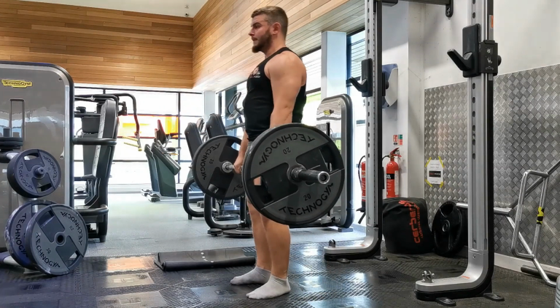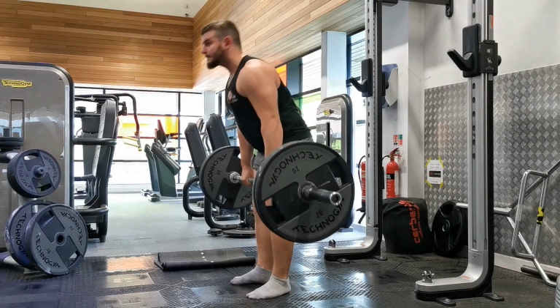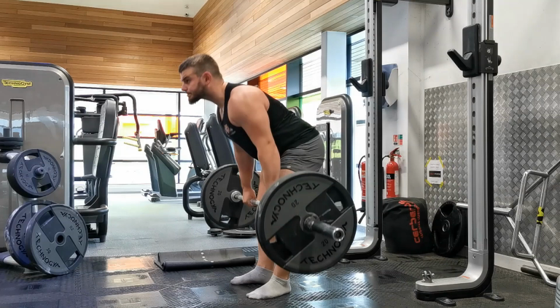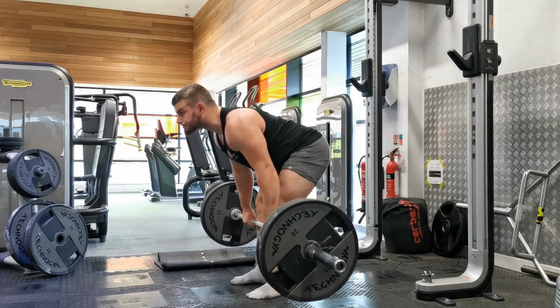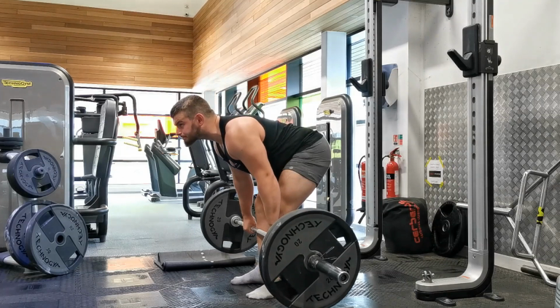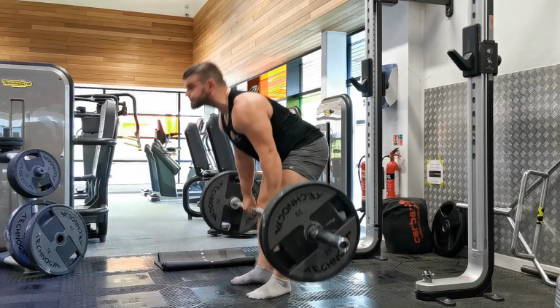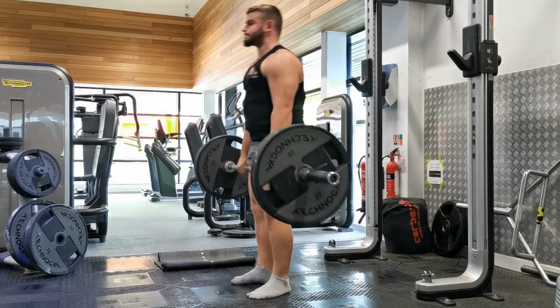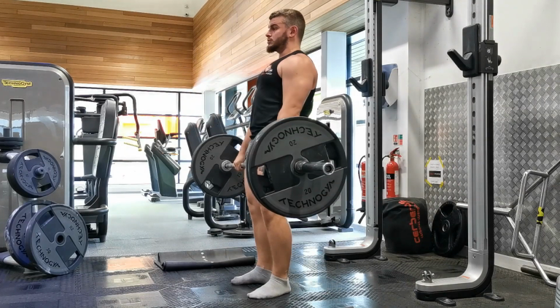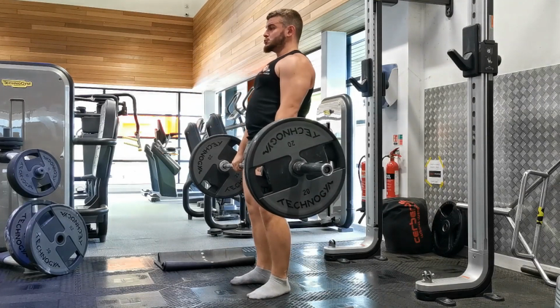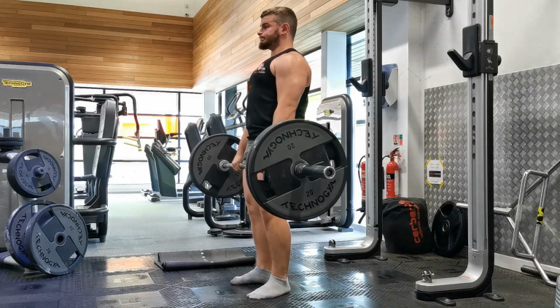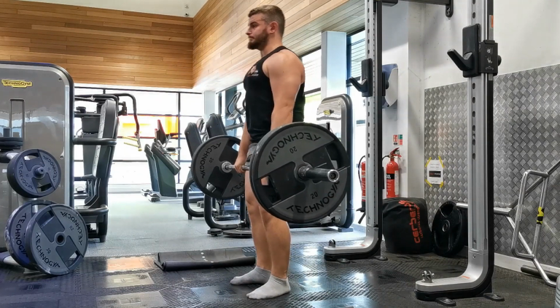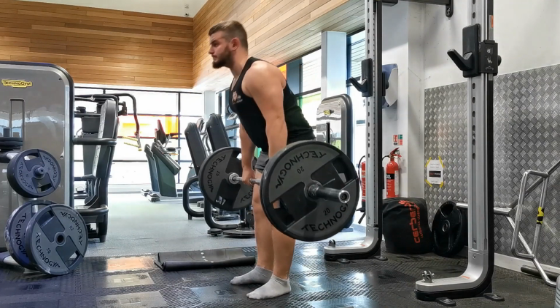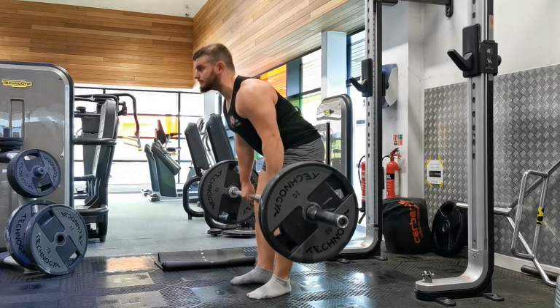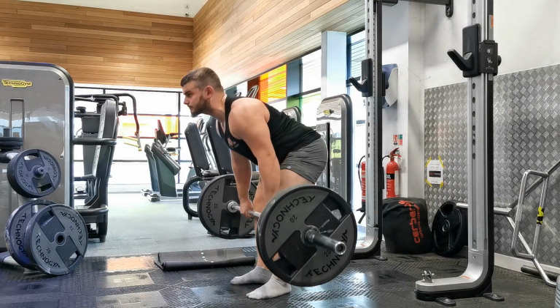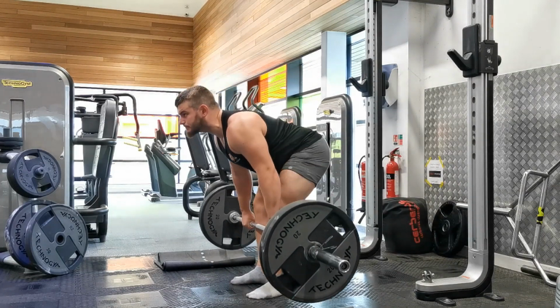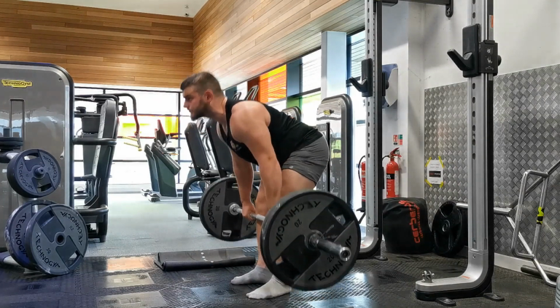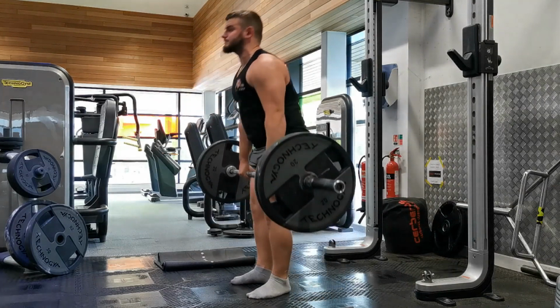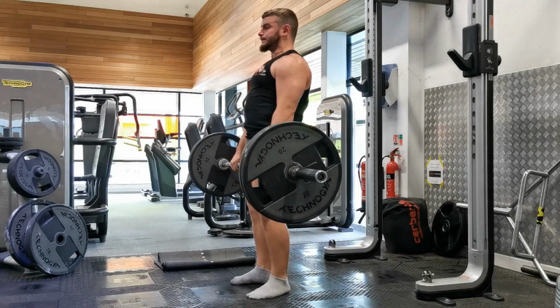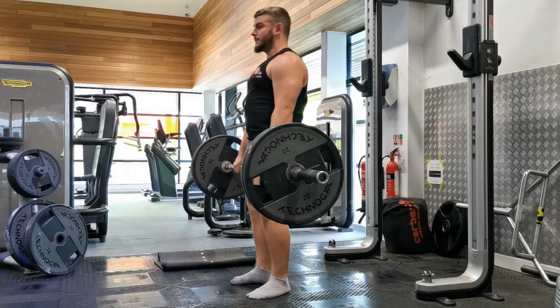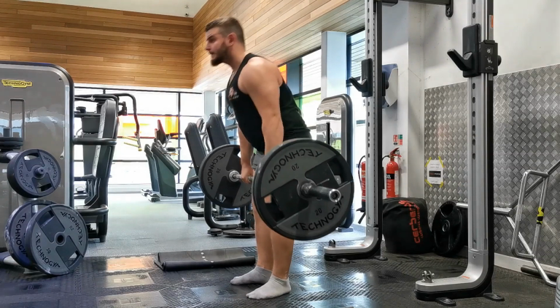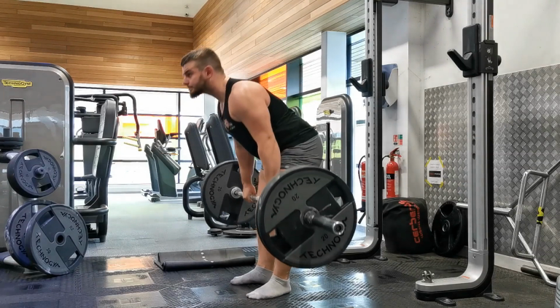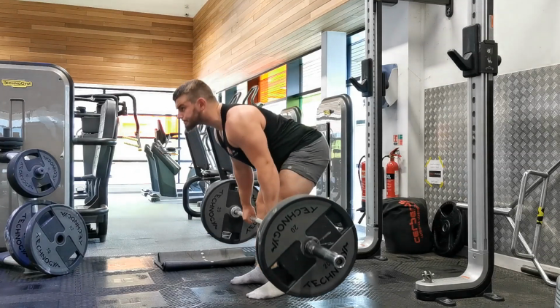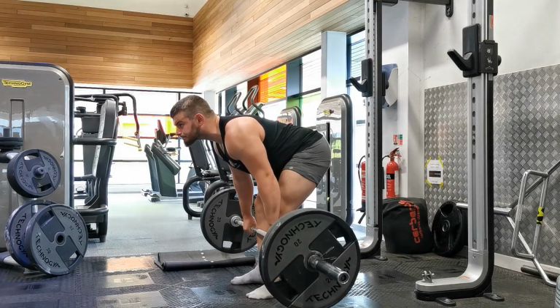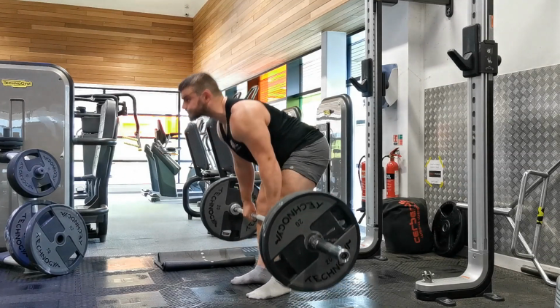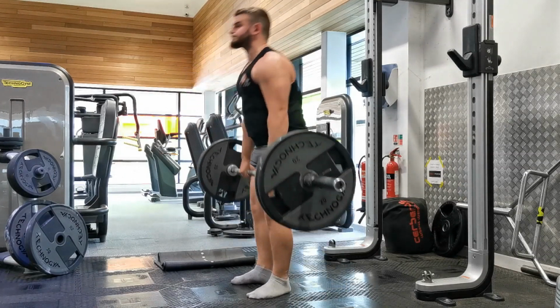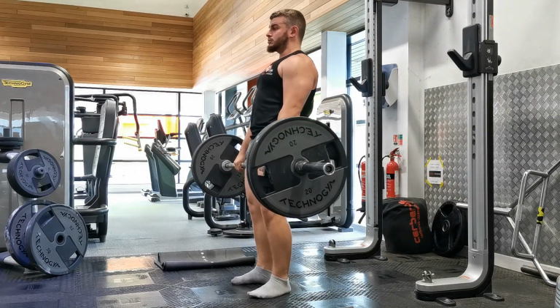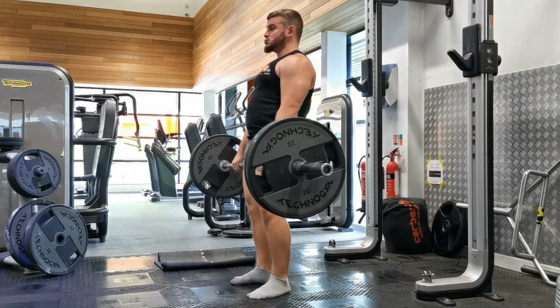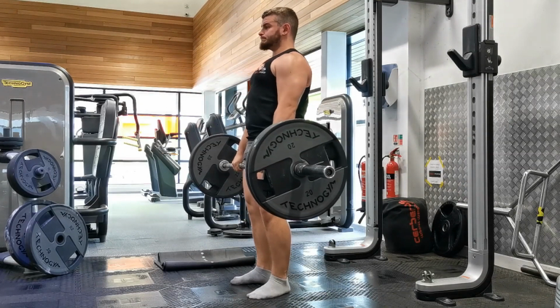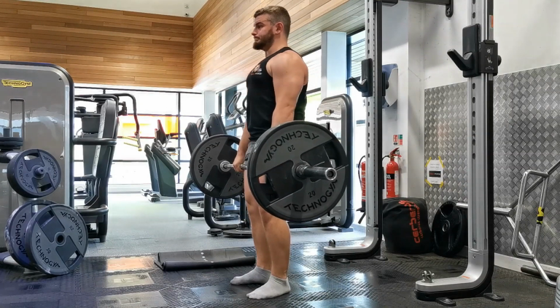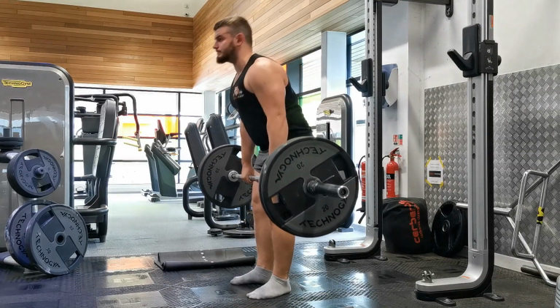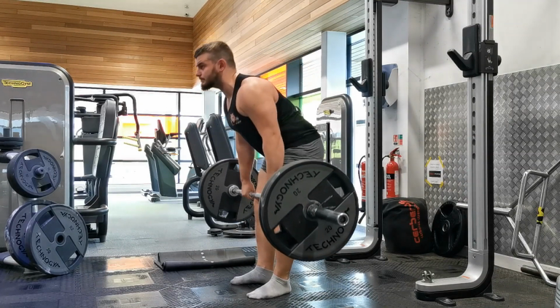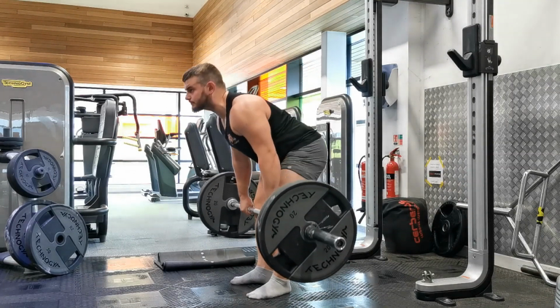Then pull the bar up your legs by driving your hips forward. As you can see throughout the course of the whole exercise, I'm focusing on keeping my upper back tight and keeping my head up throughout the movement.